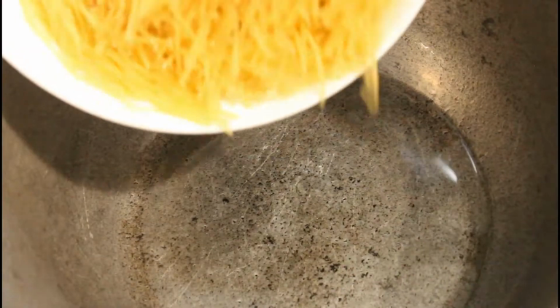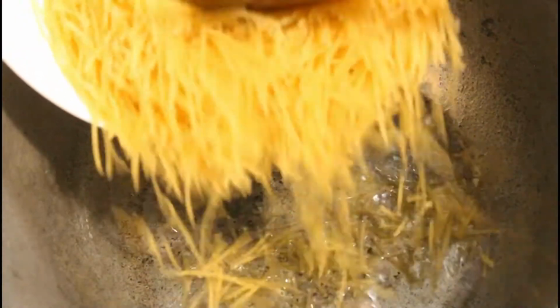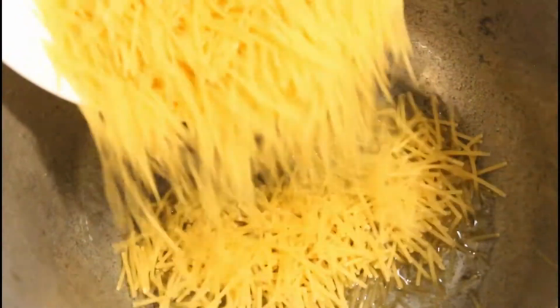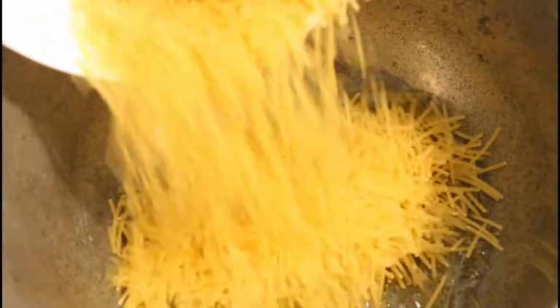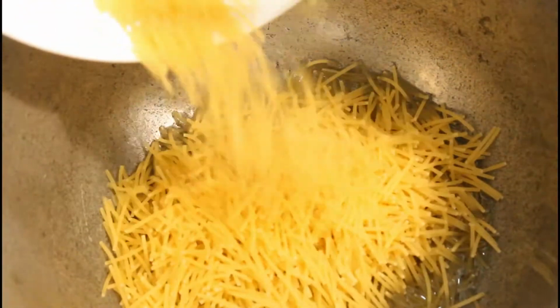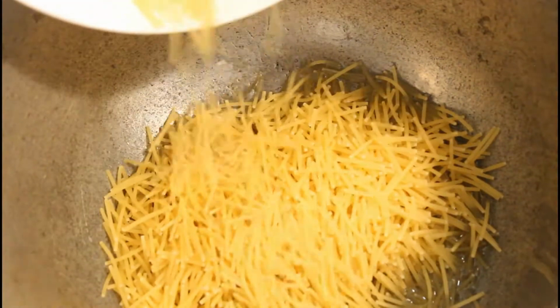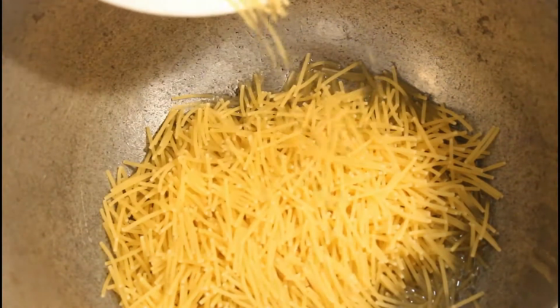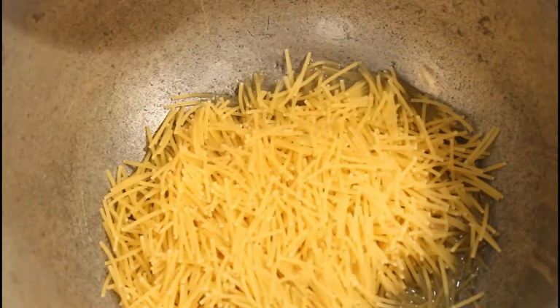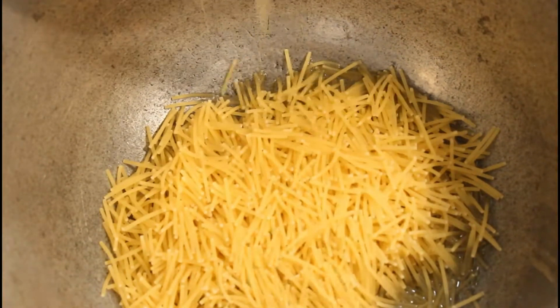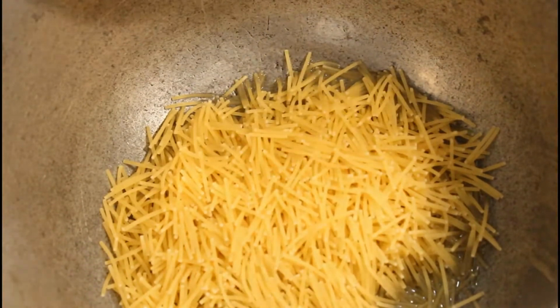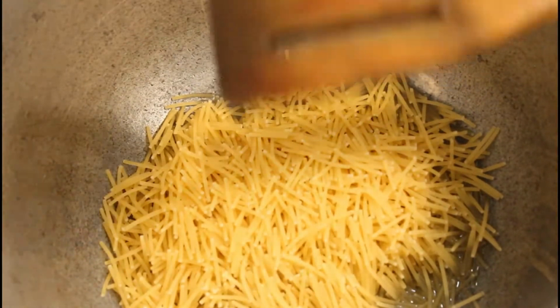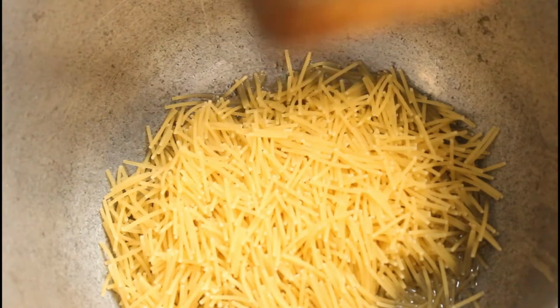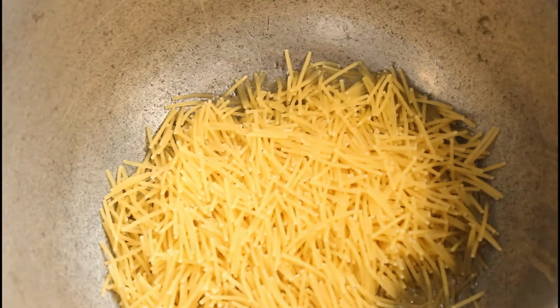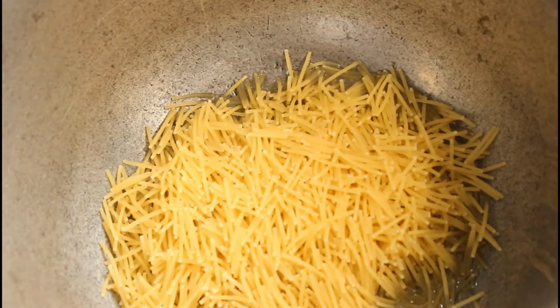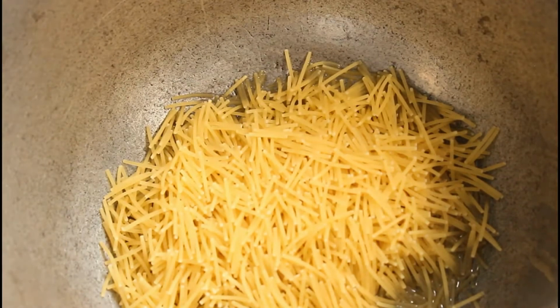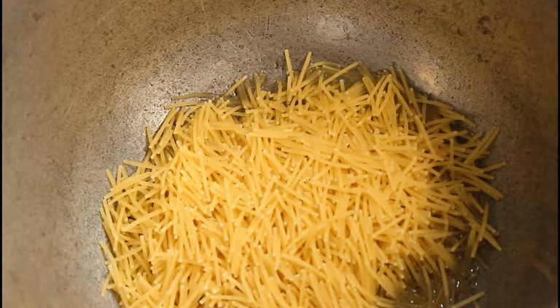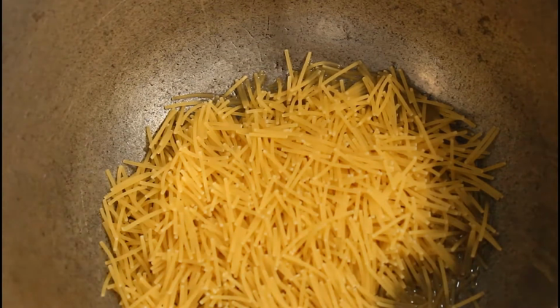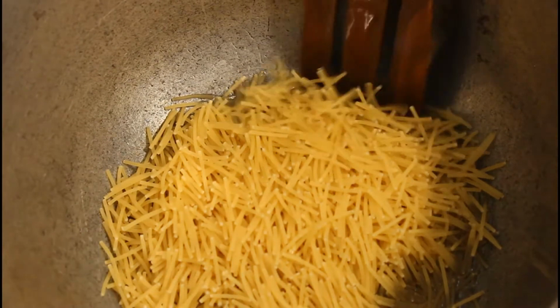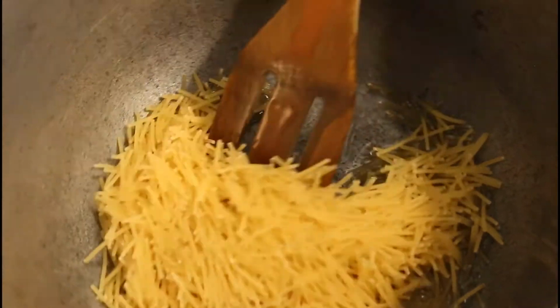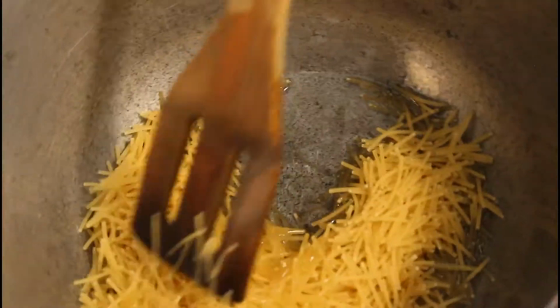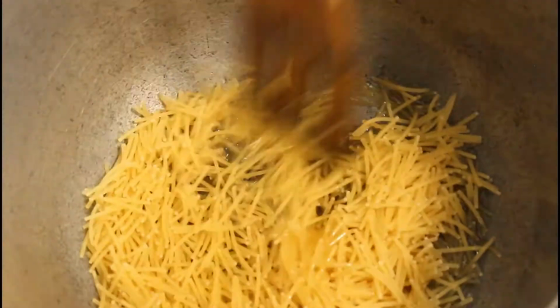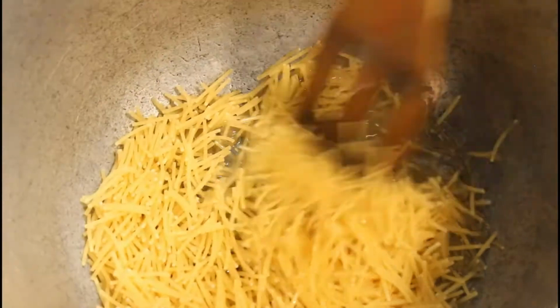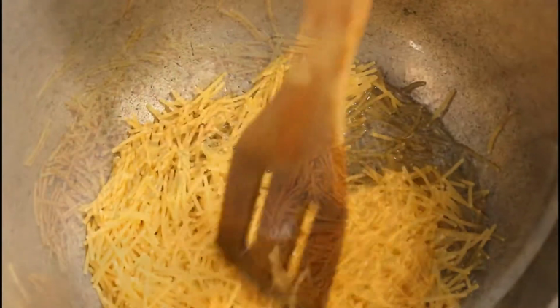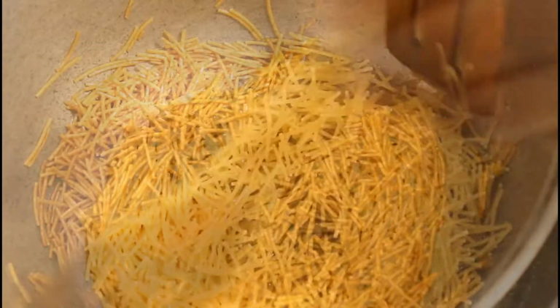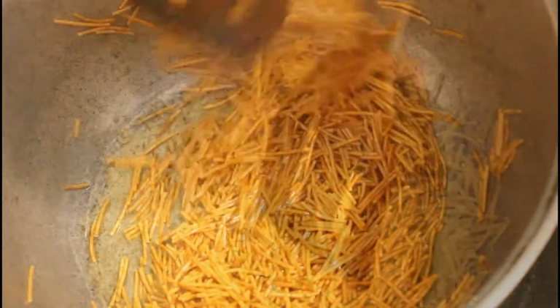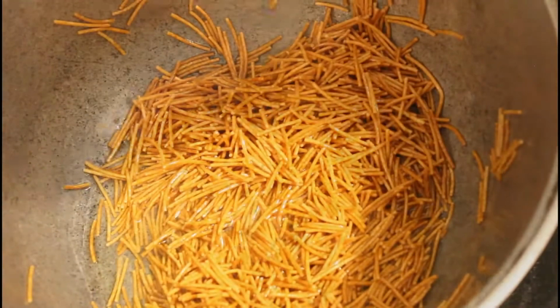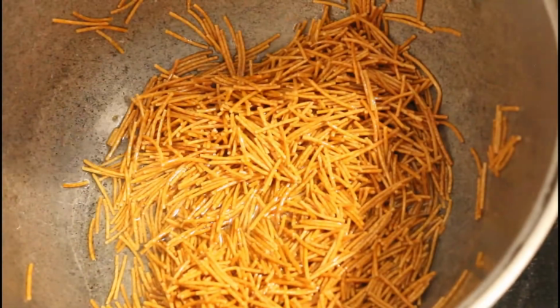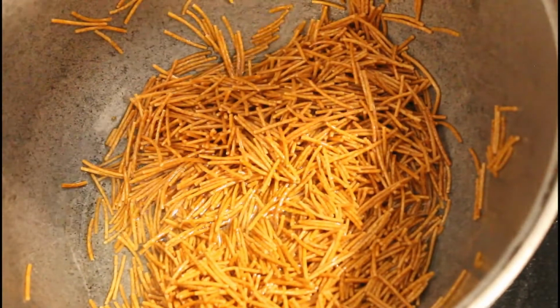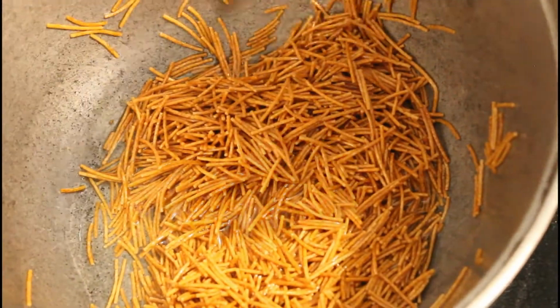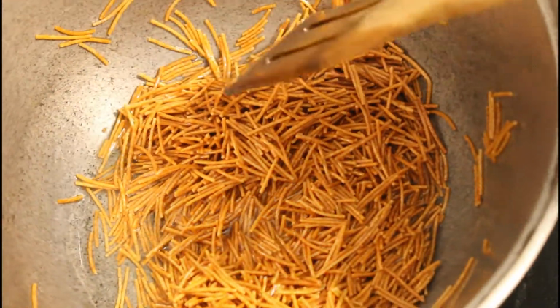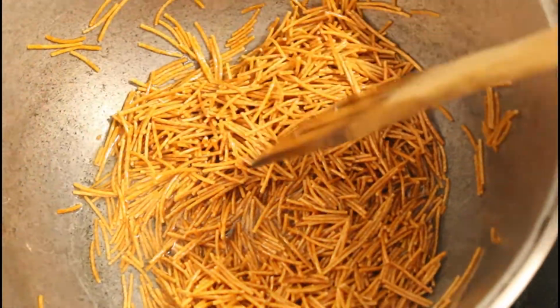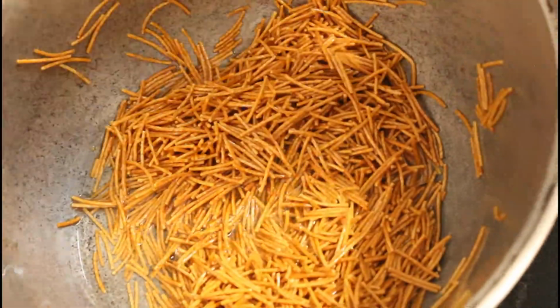I'm using vermicelli pasta — that's a type of spaghetti — but if you don't have this you can use normal spaghetti and break it into pieces.